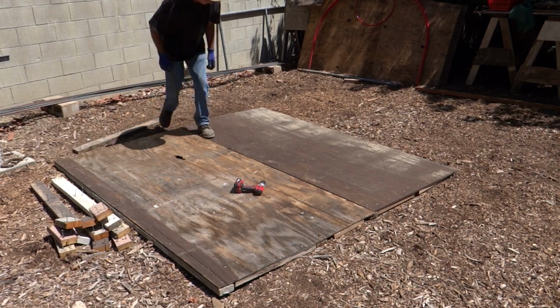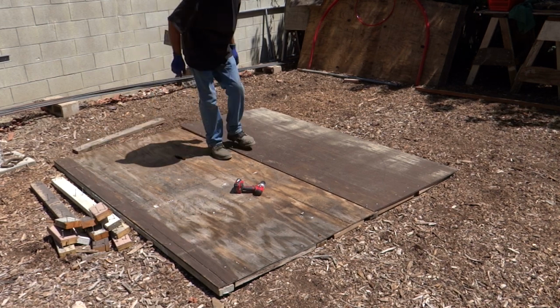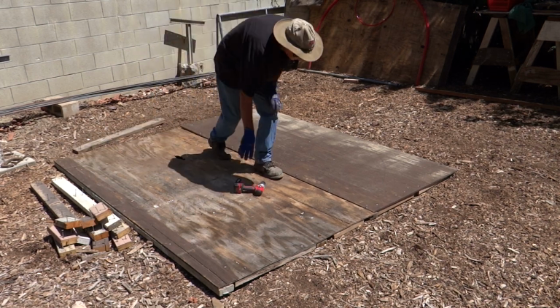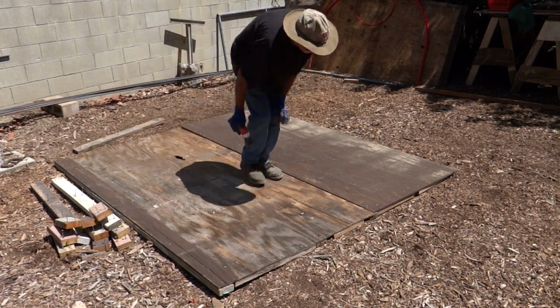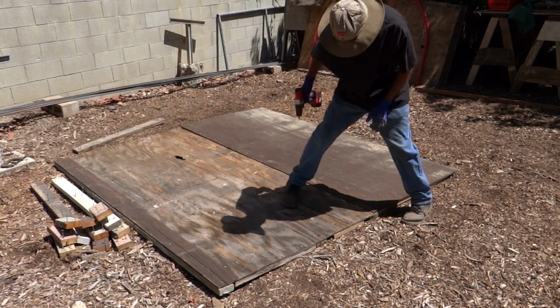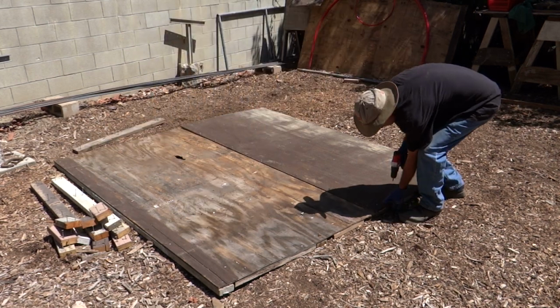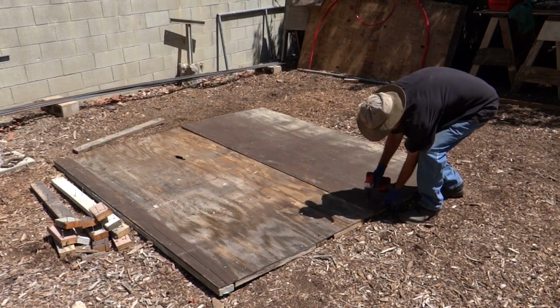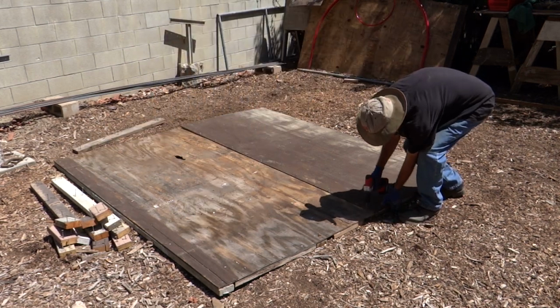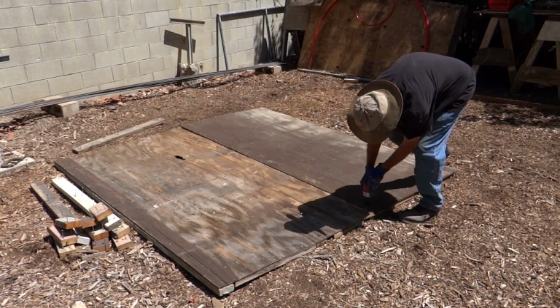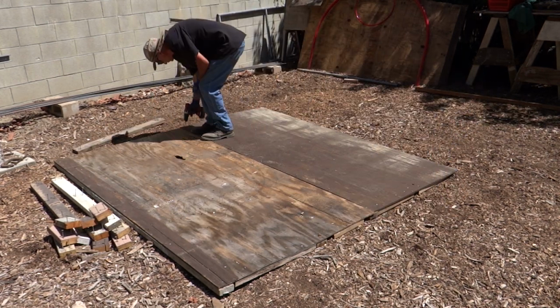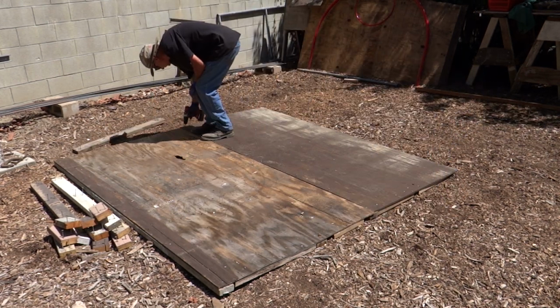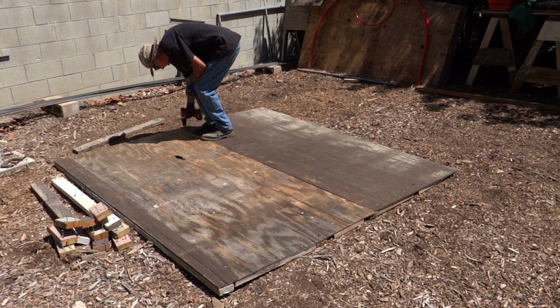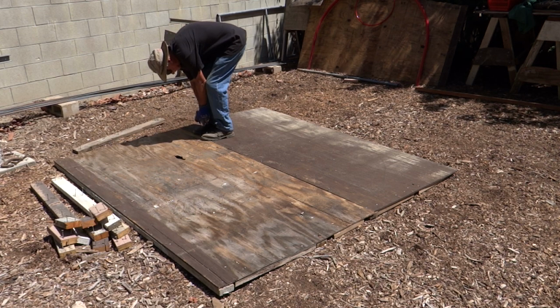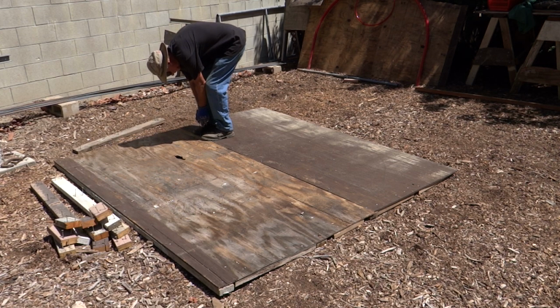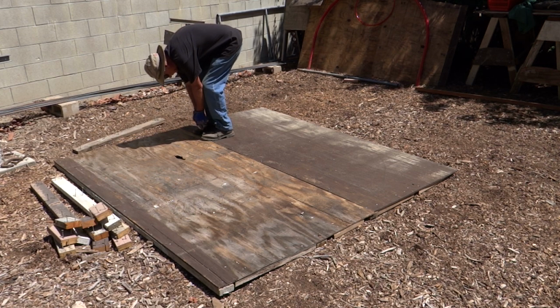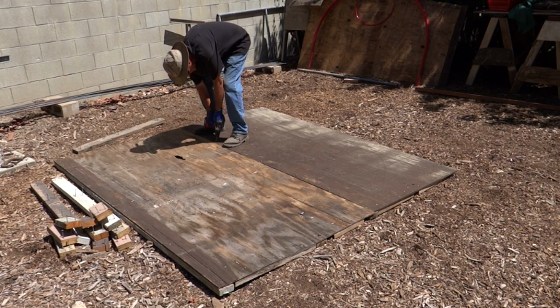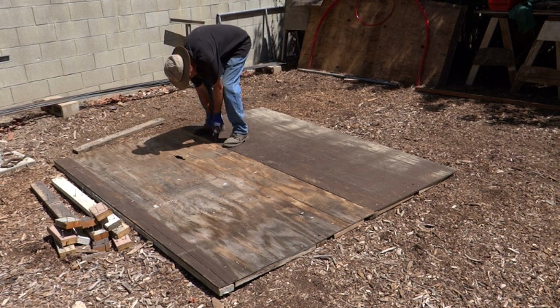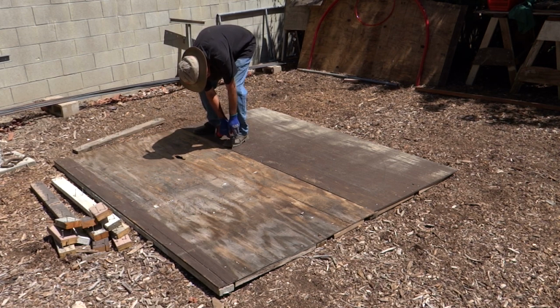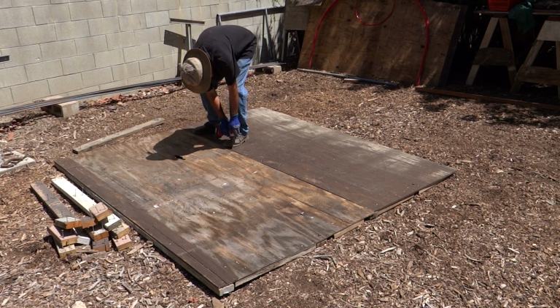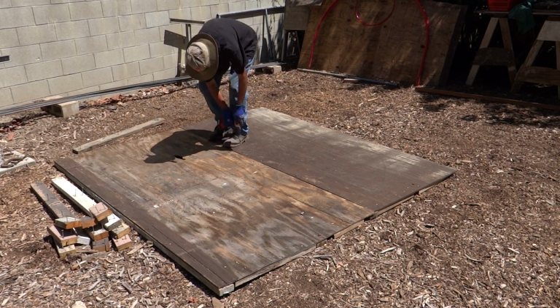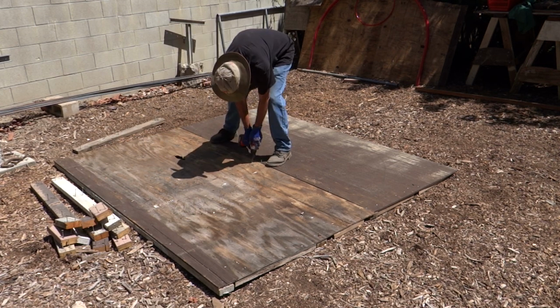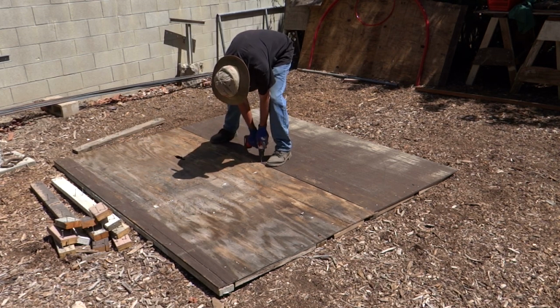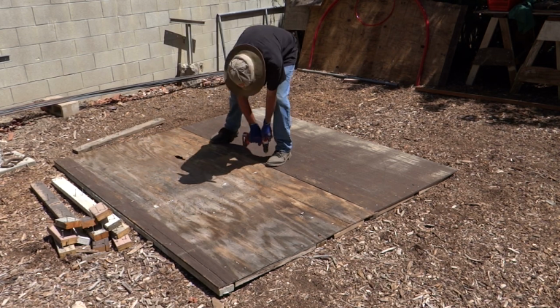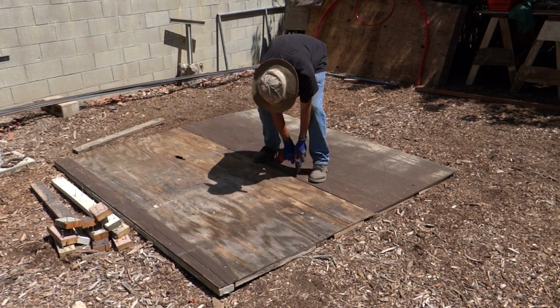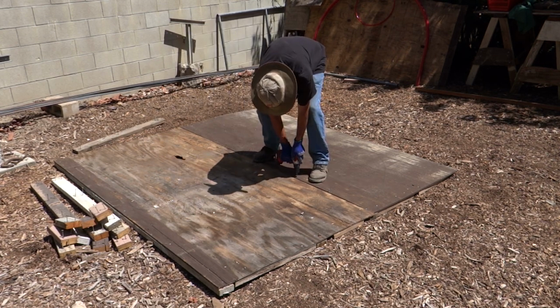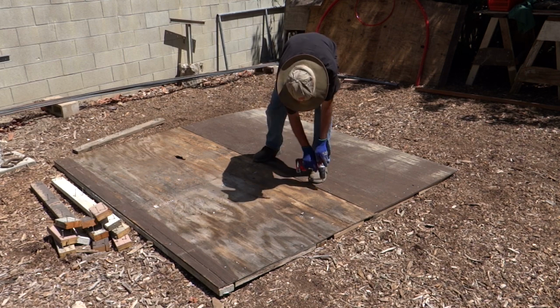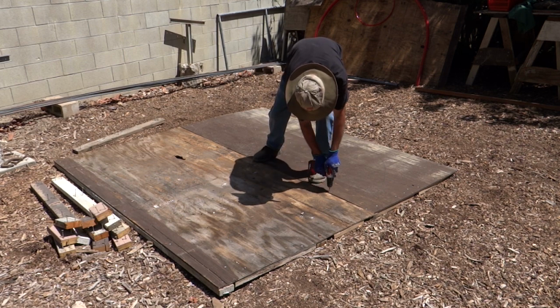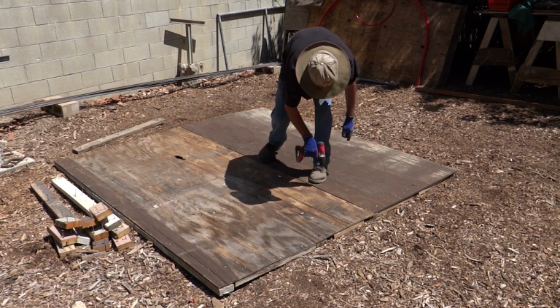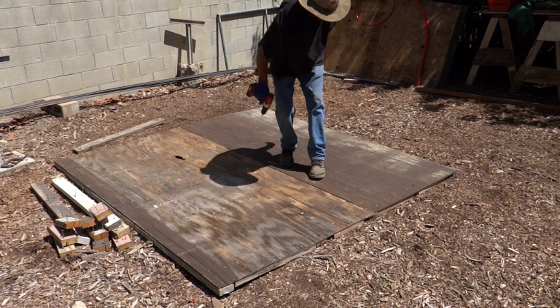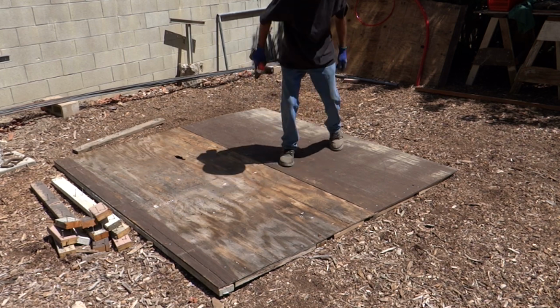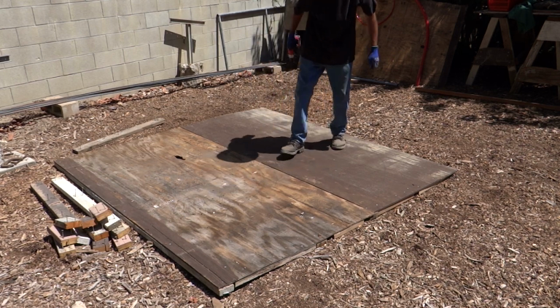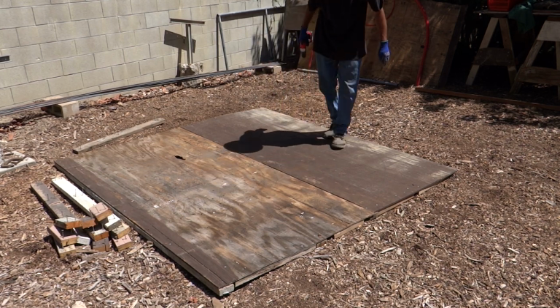It's easy to put together. At the end of it, I had a platform that measures eight foot long by seven and a half foot wide. One of the sheets of plywood was a little narrower.